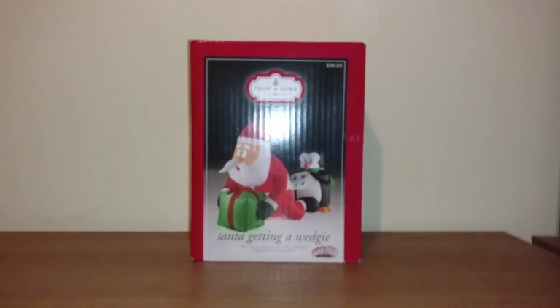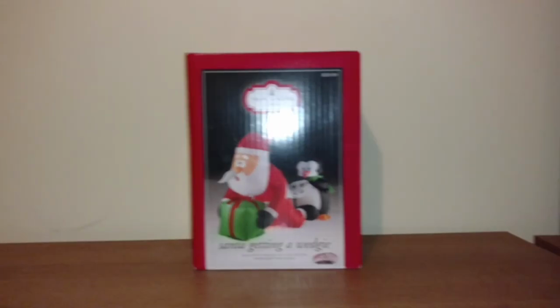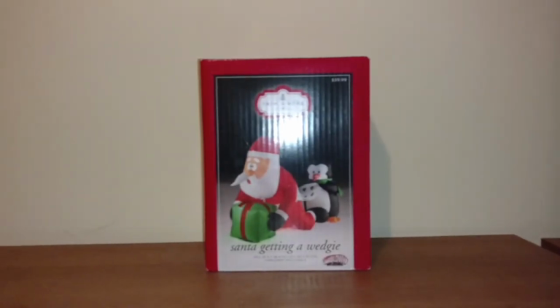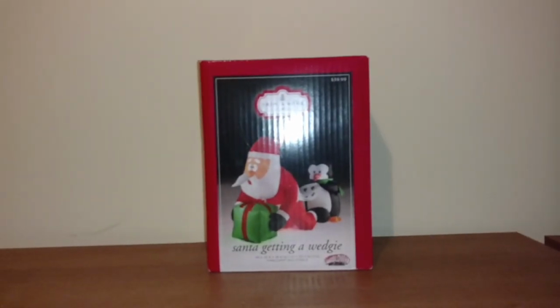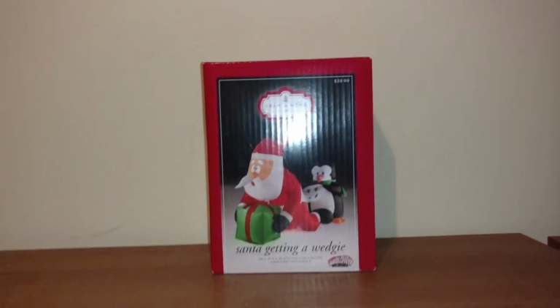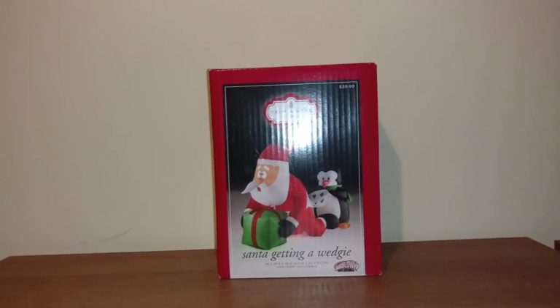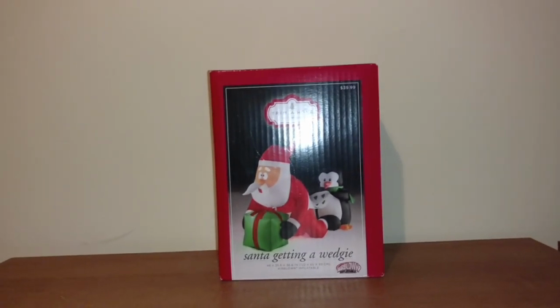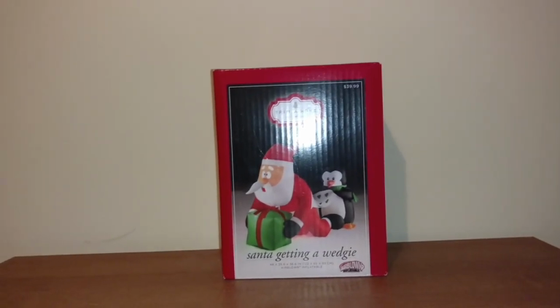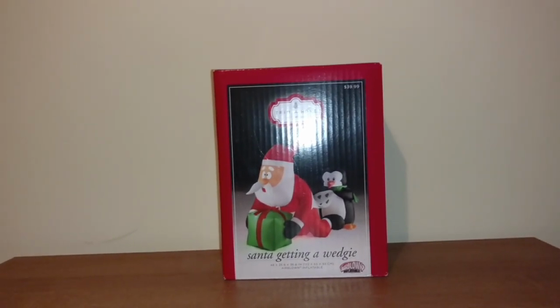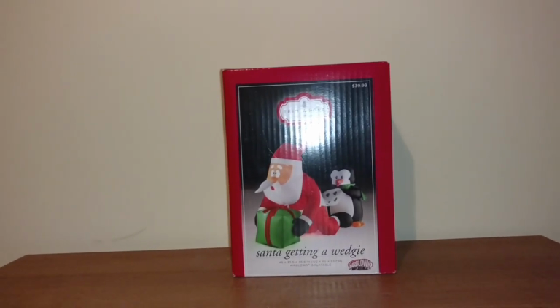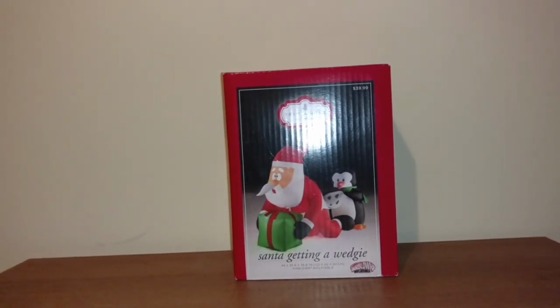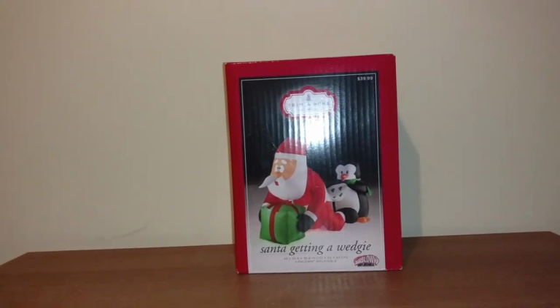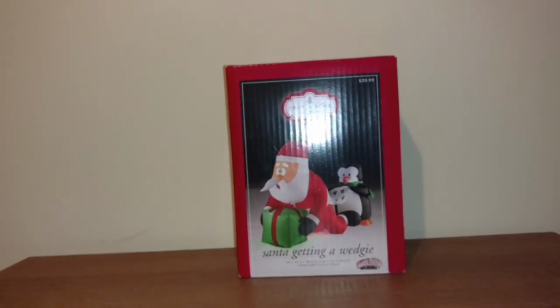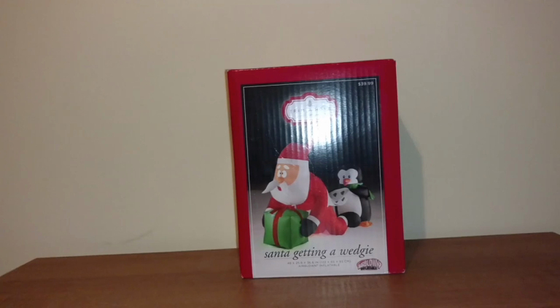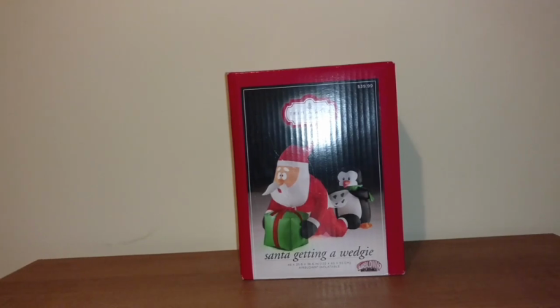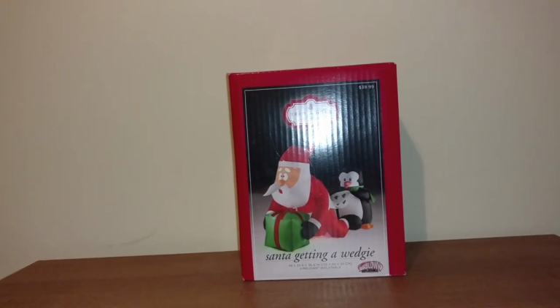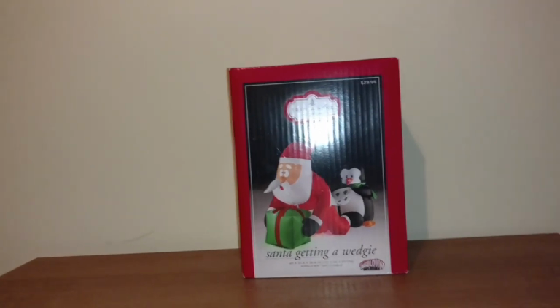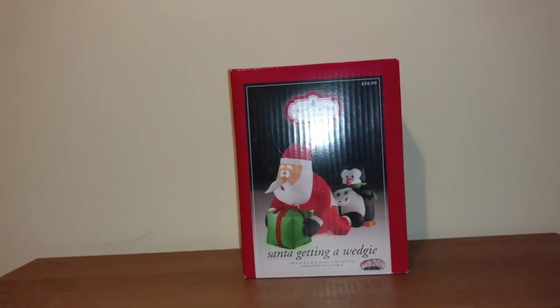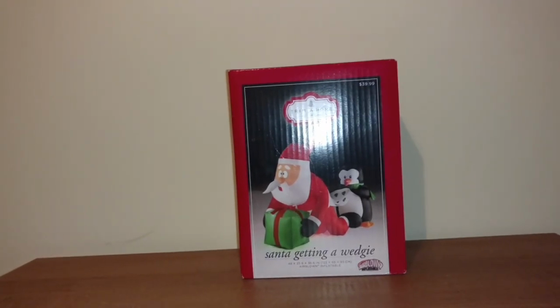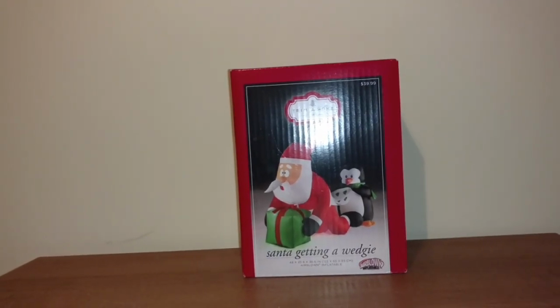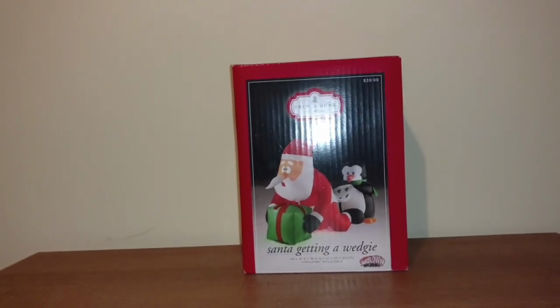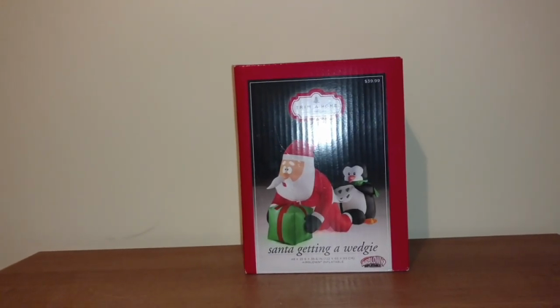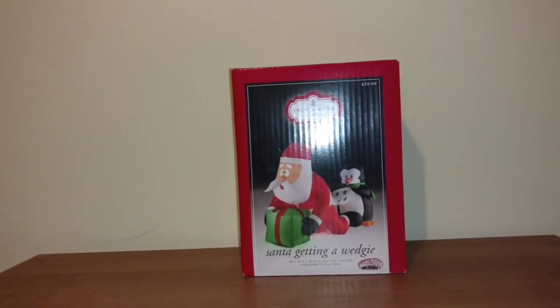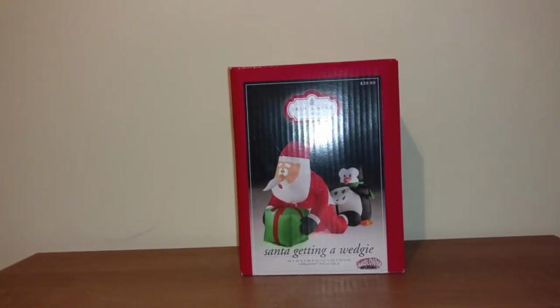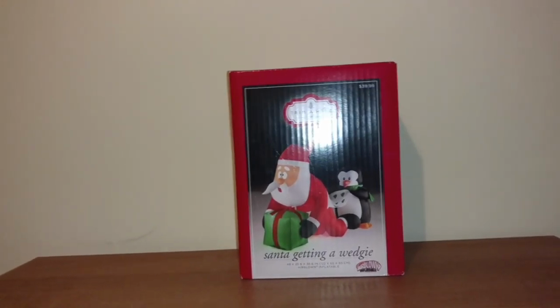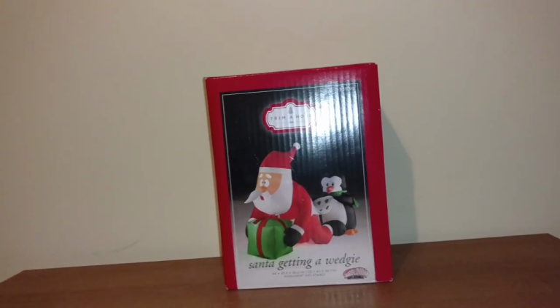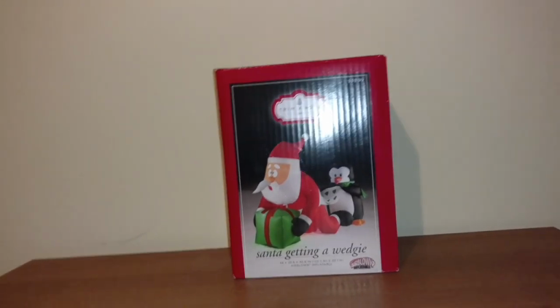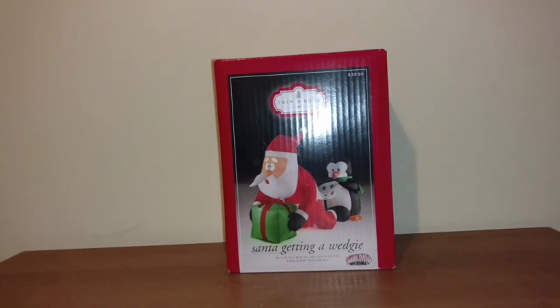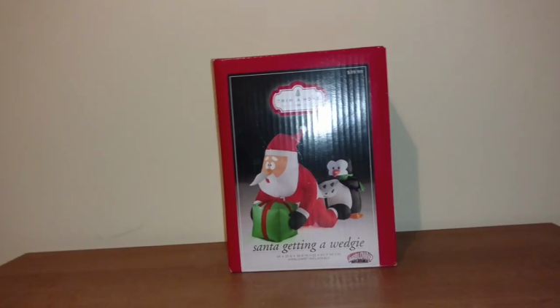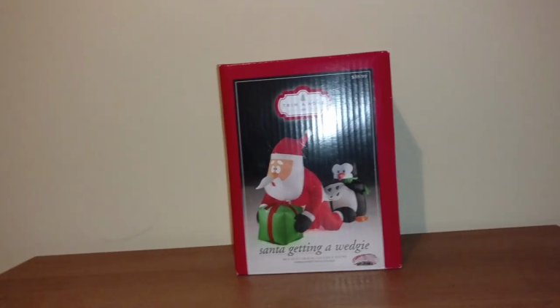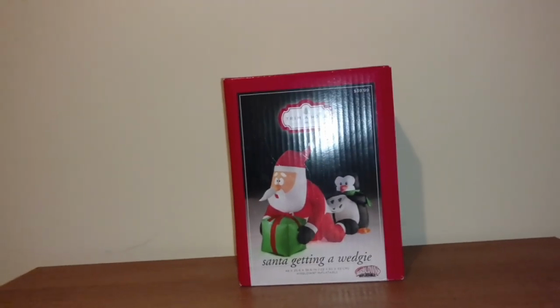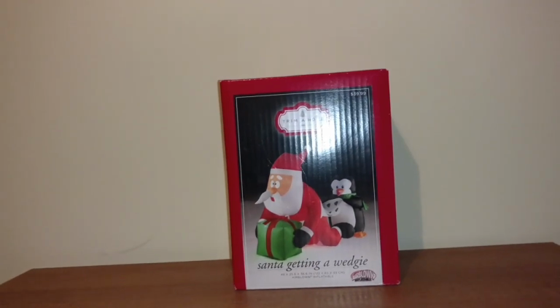Hey guys, Riley Quinlan here on Gemmy Inflatable Fans 98, and I got something cool for you guys today. This is the Gemmy 2016, 3.5 foot — 3 foot, 4 foot long — Santa getting a wedgie inflatable.